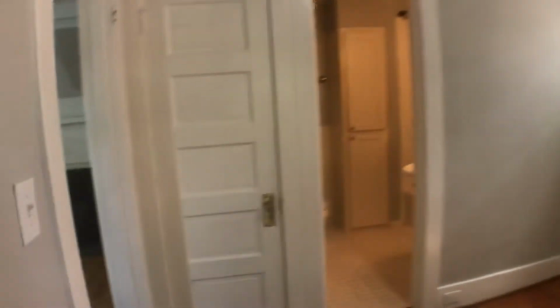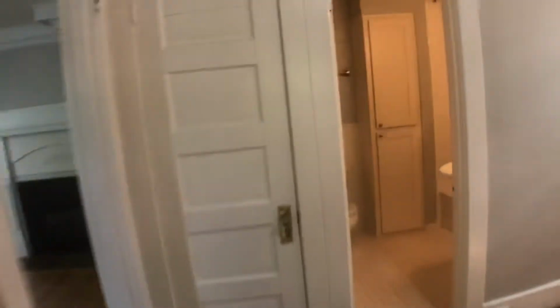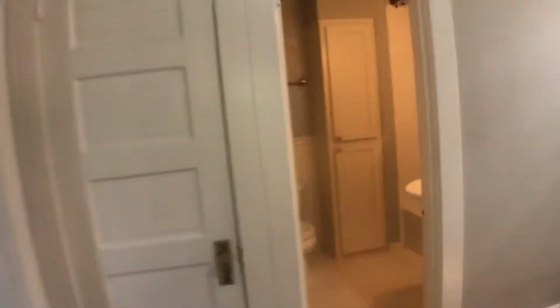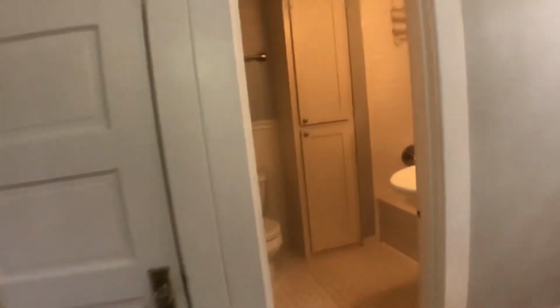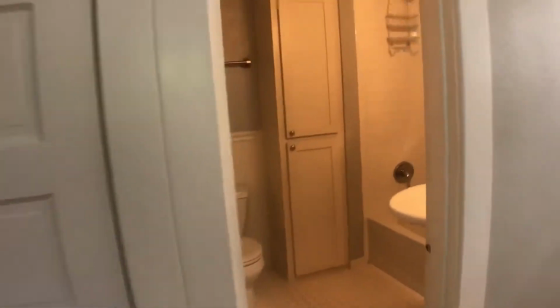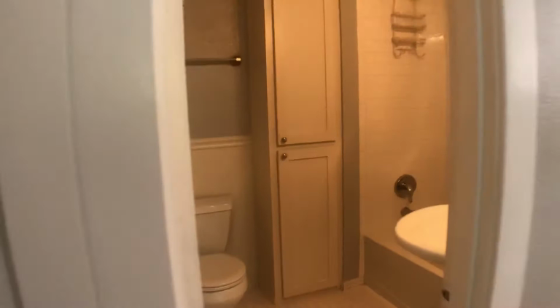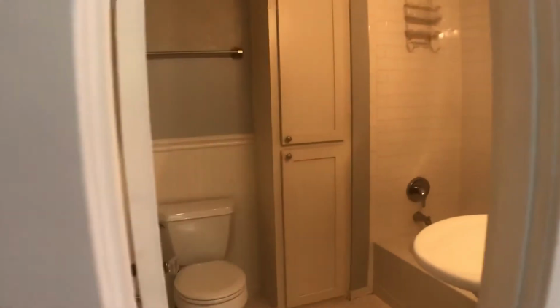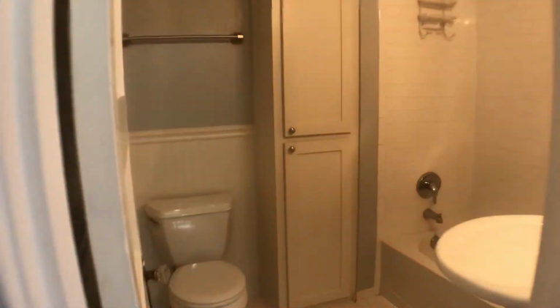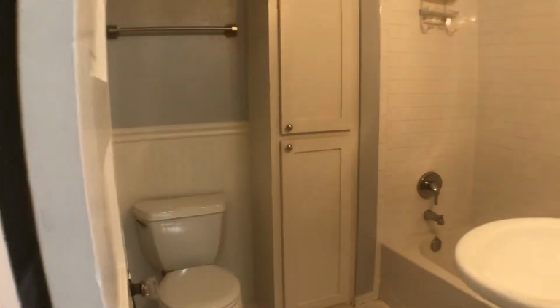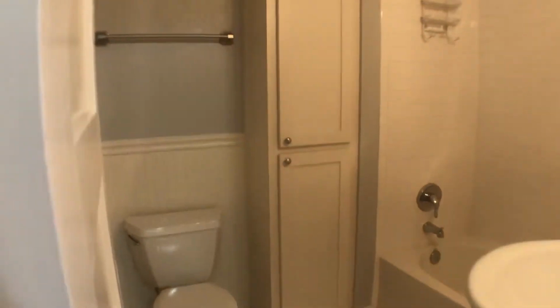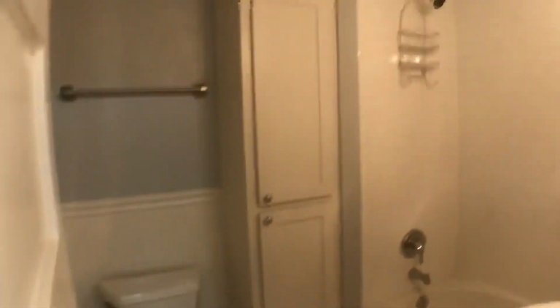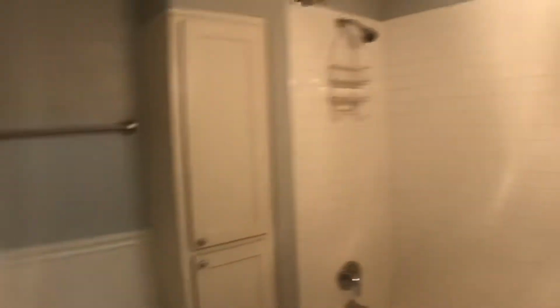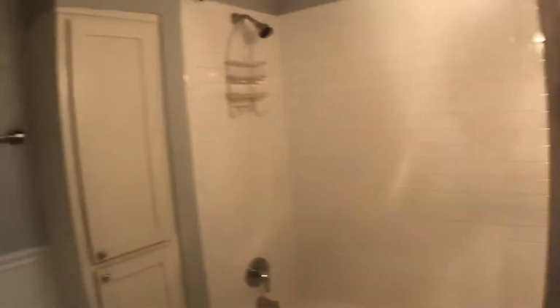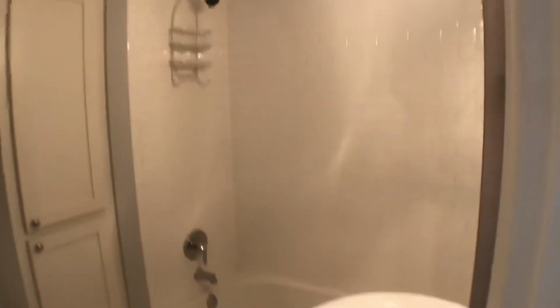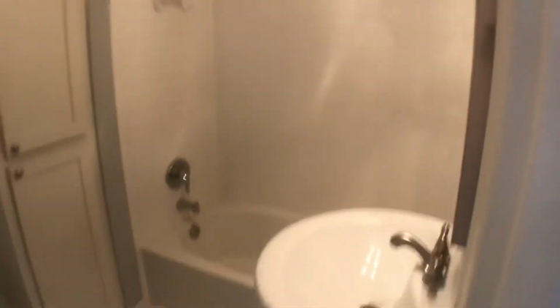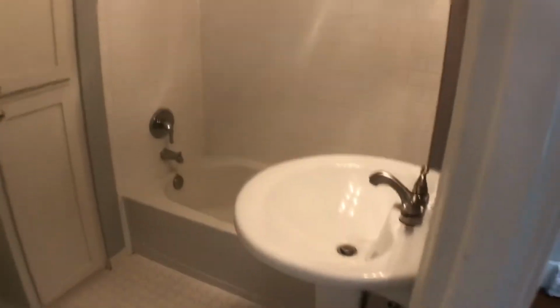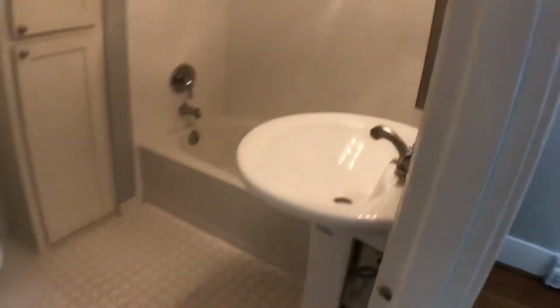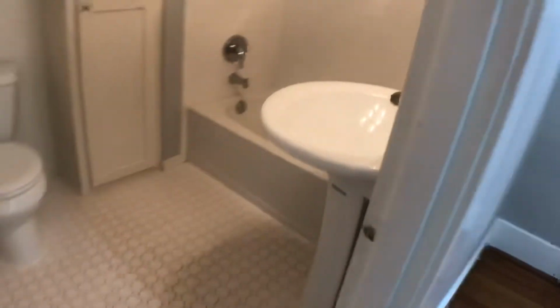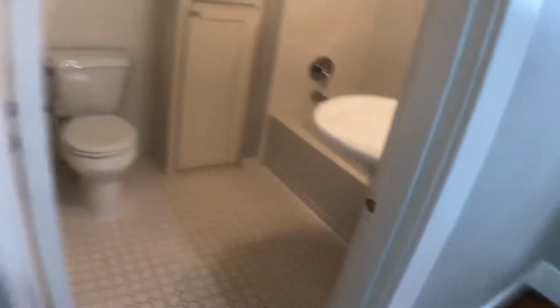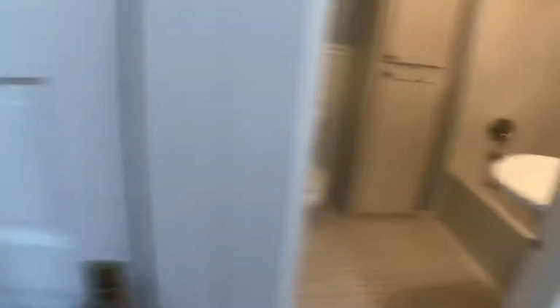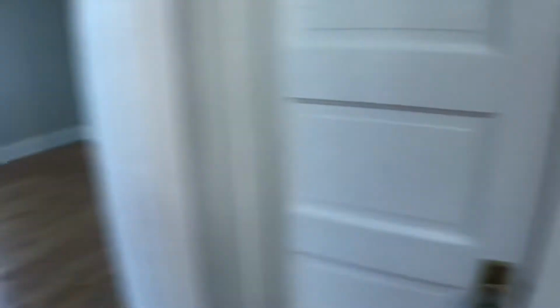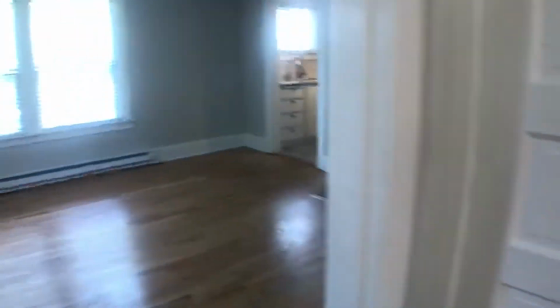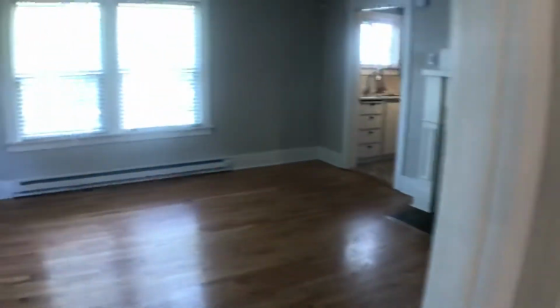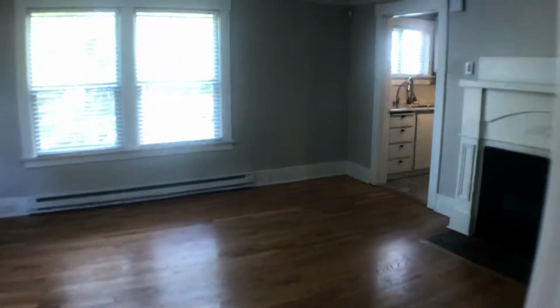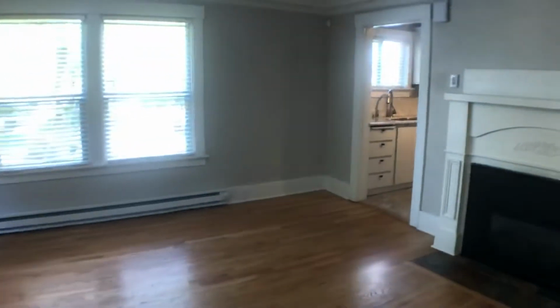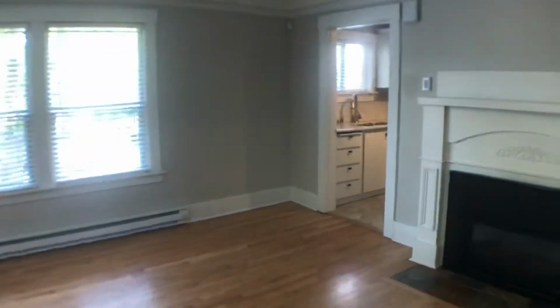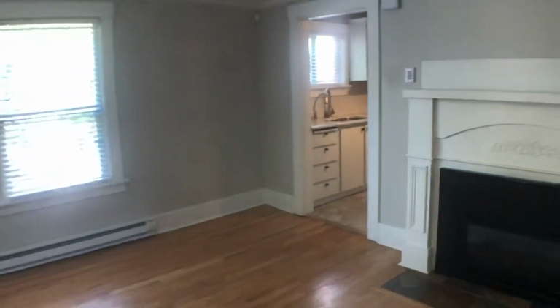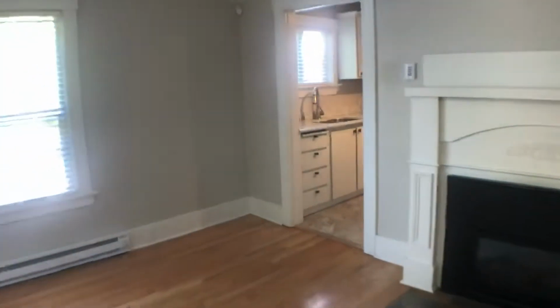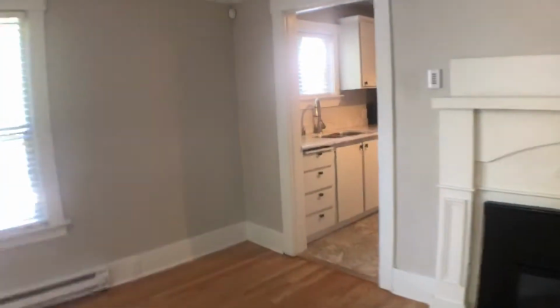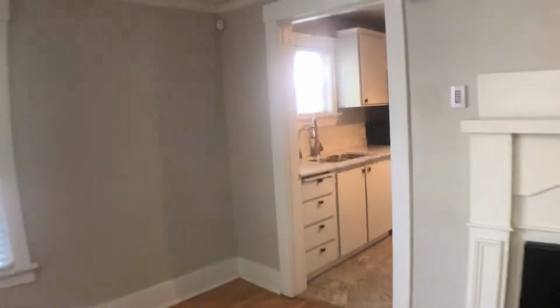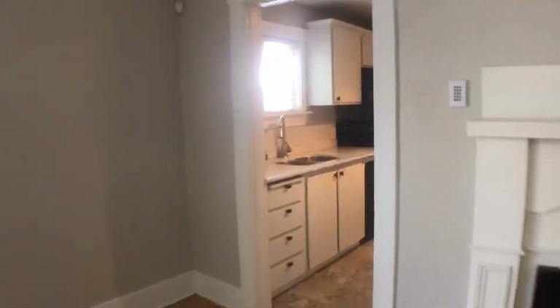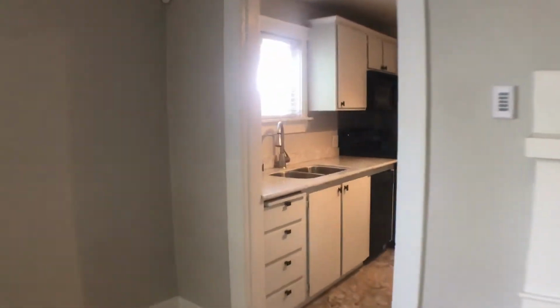And there's a full bathroom right off the bedroom. We'll come back through the living room area and see the kitchen.